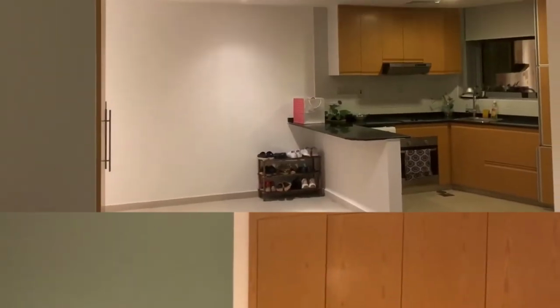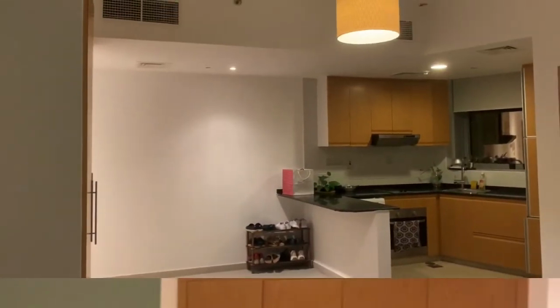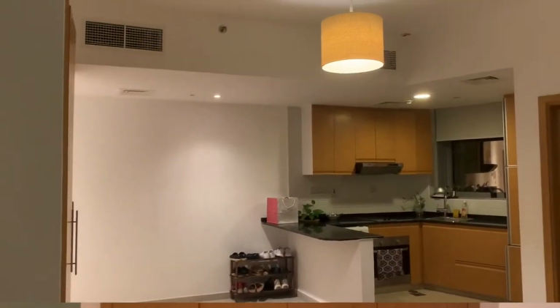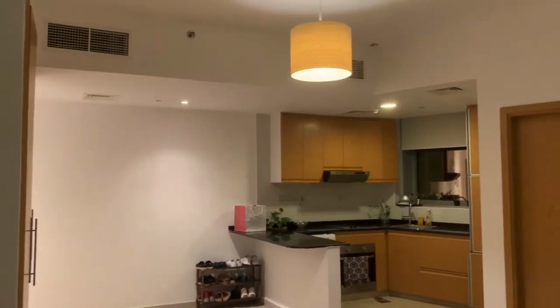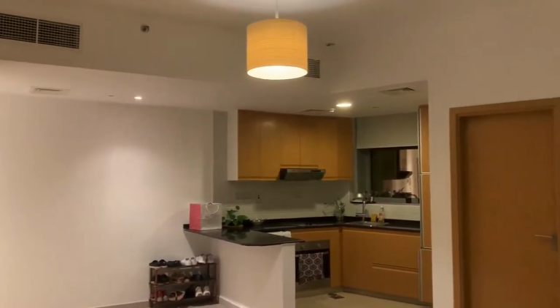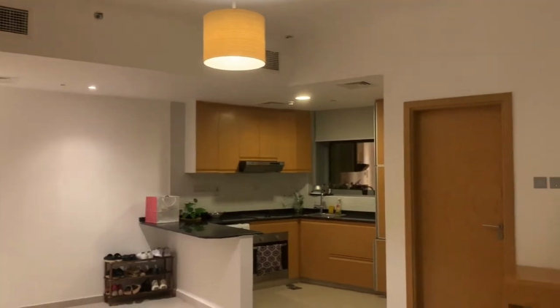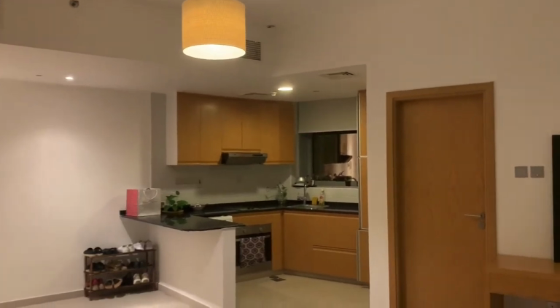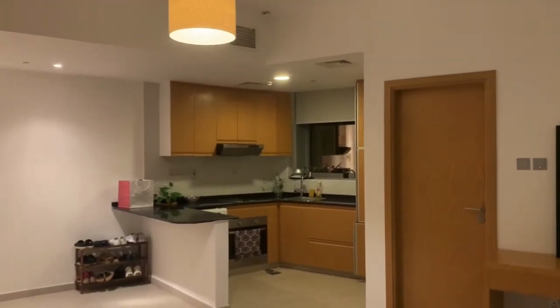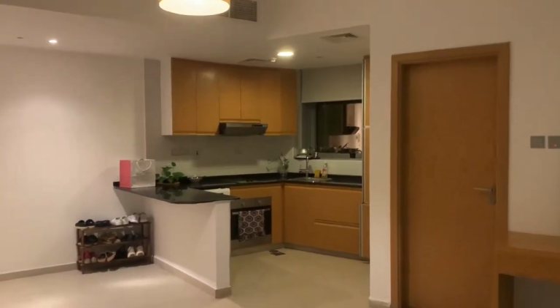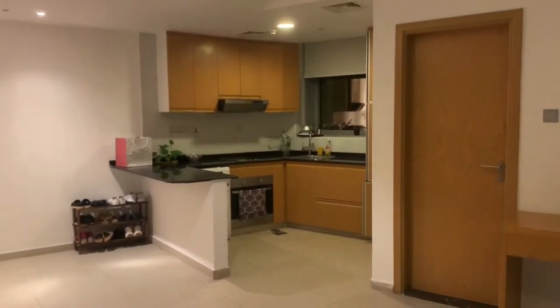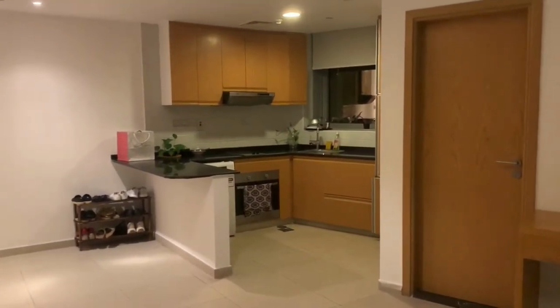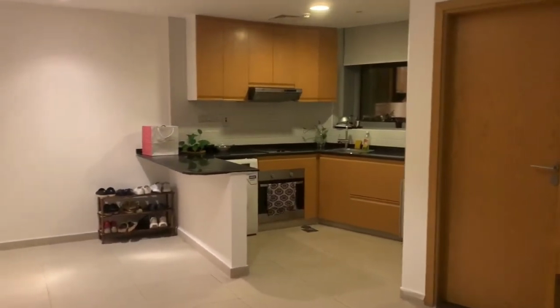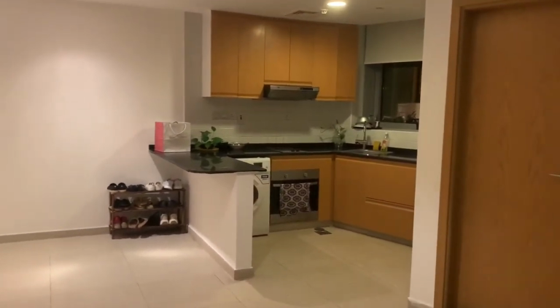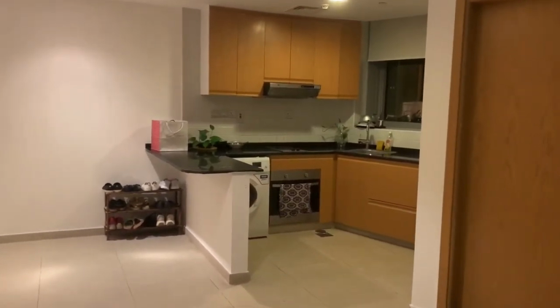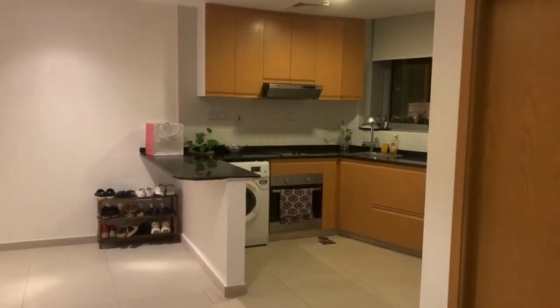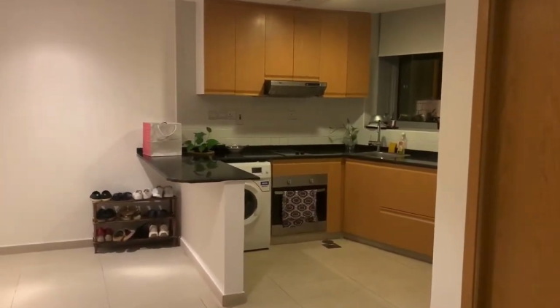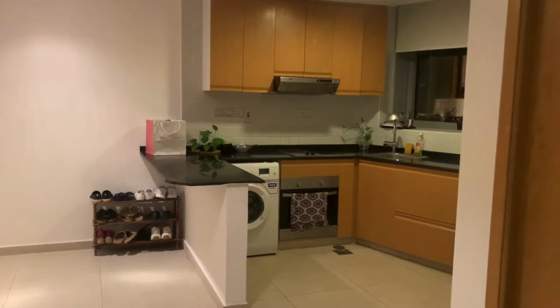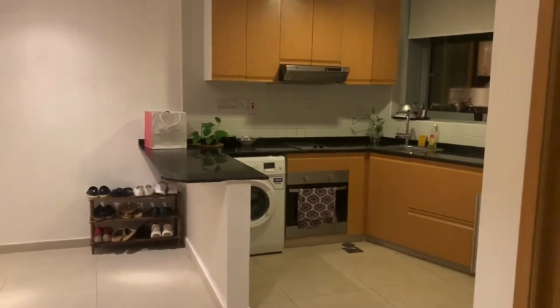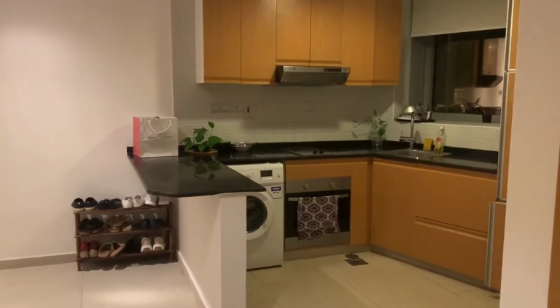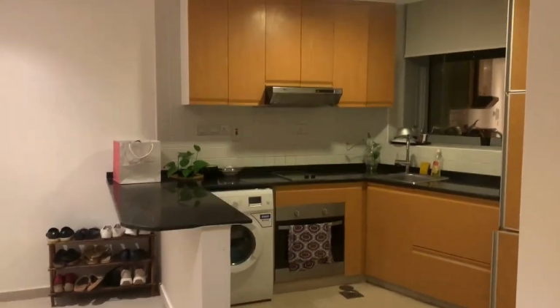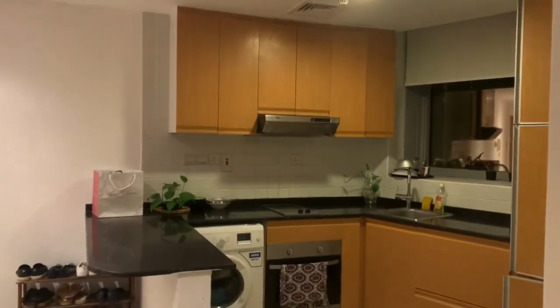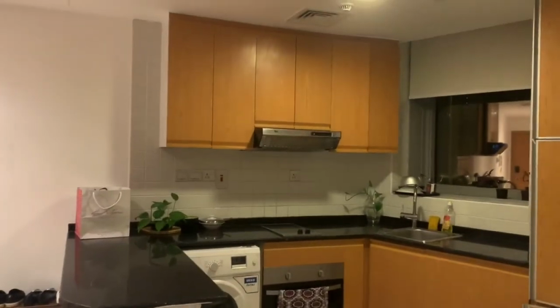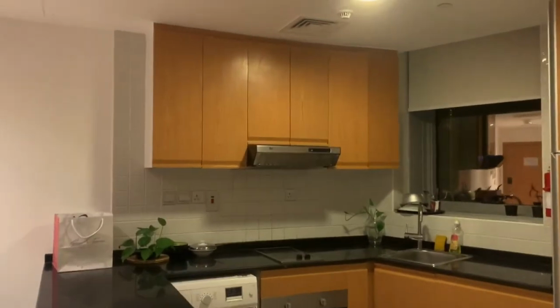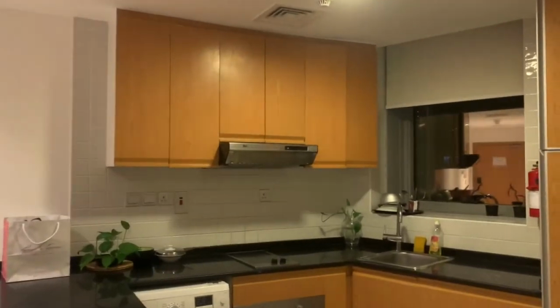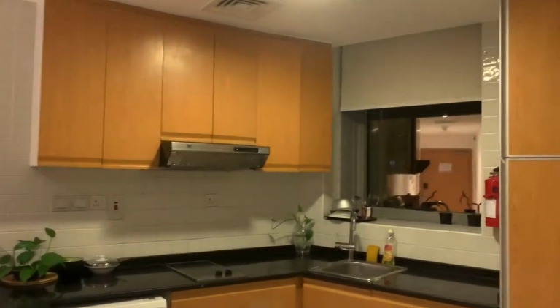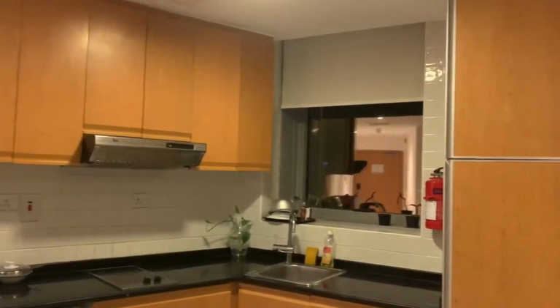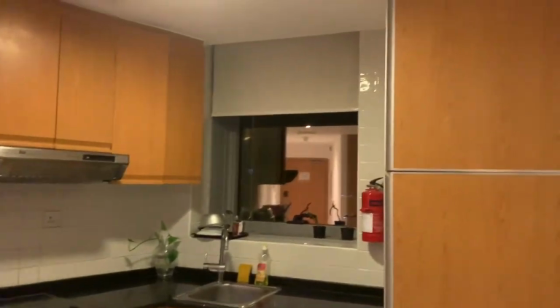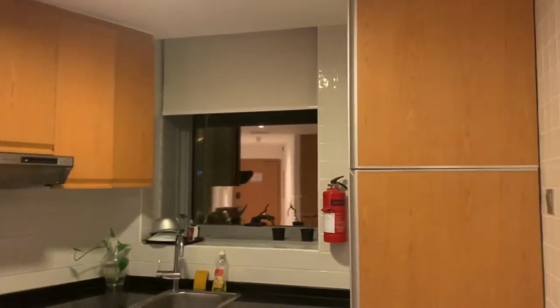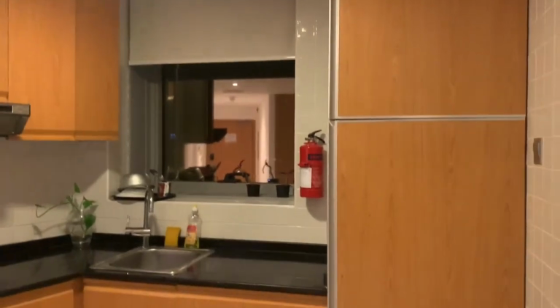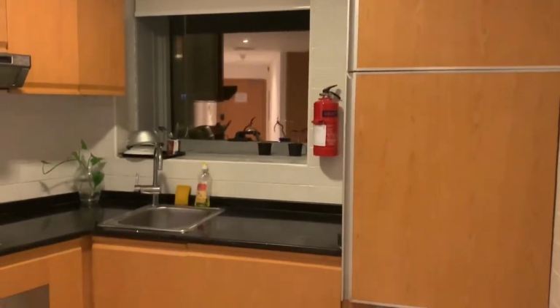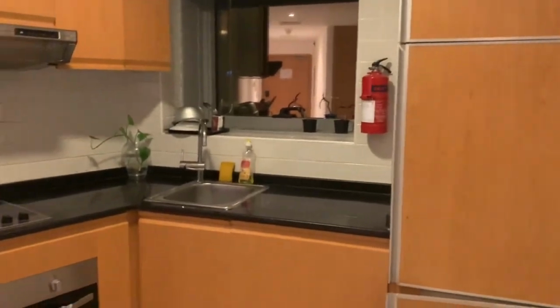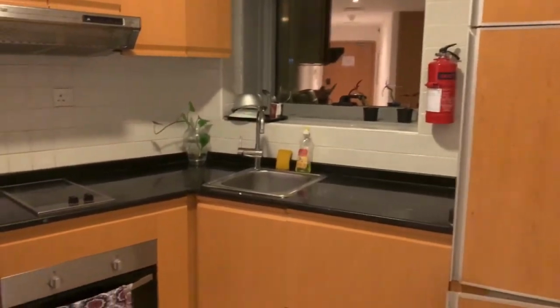This is our kitchen area with a fully equipped kitchen and washing machine. As you can see, there are many cupboards up there and the fridge is there on the right side.